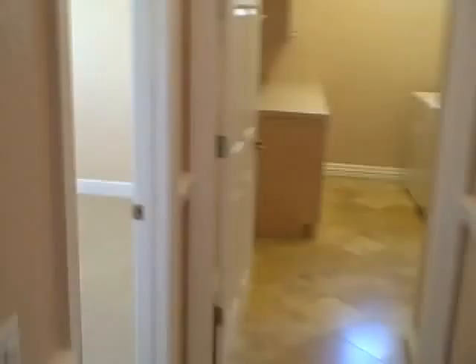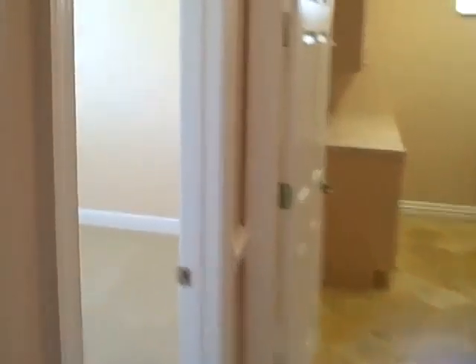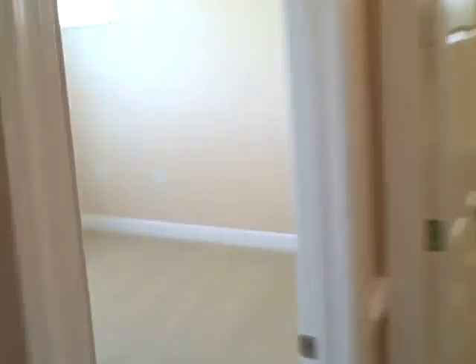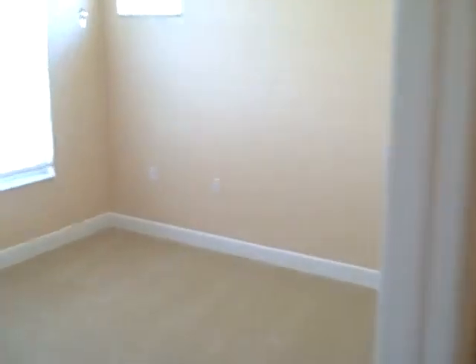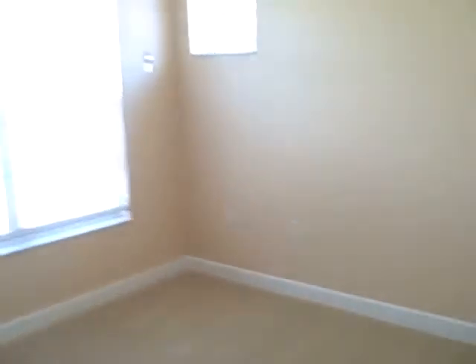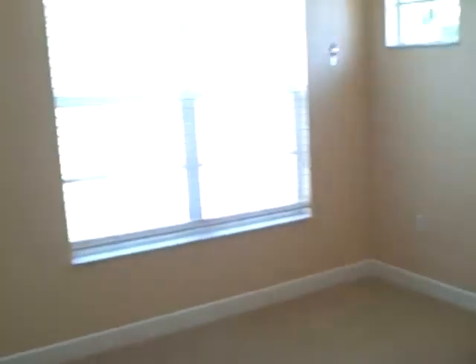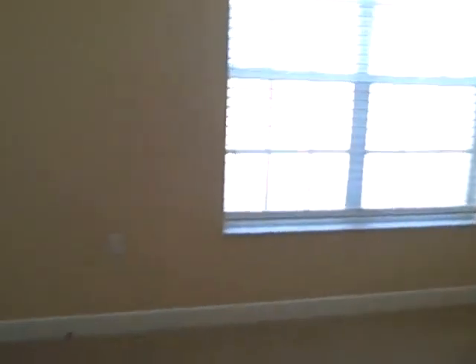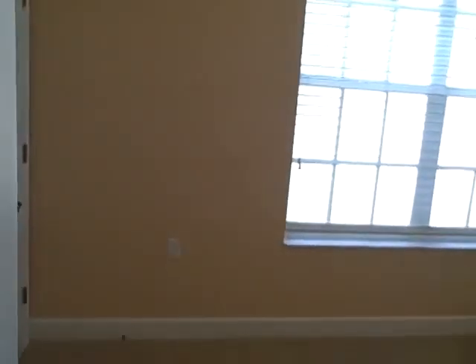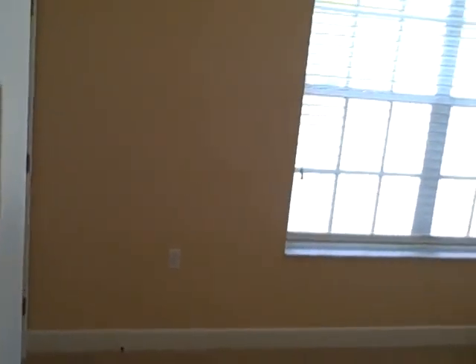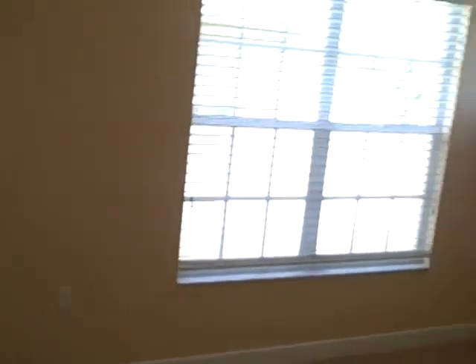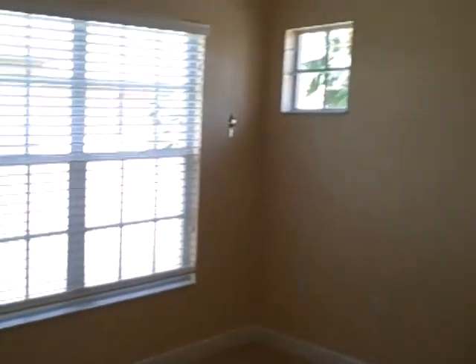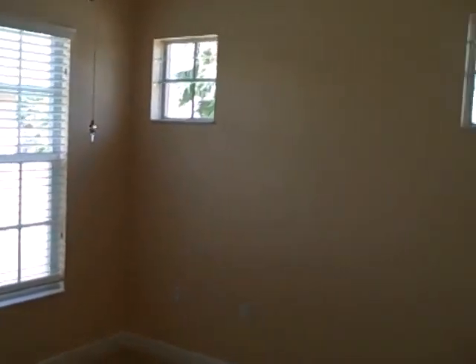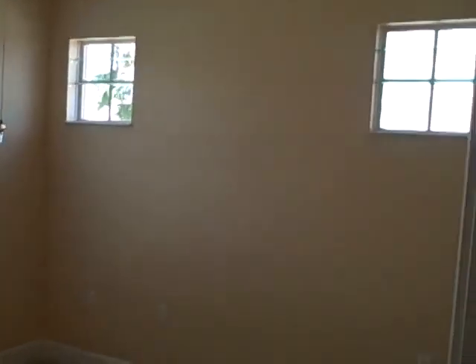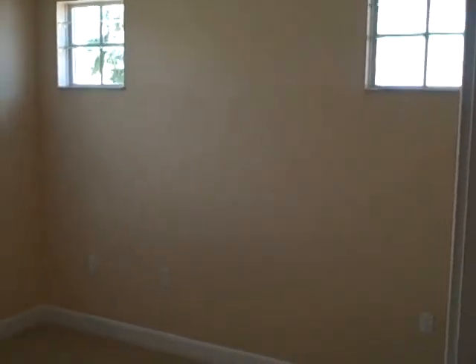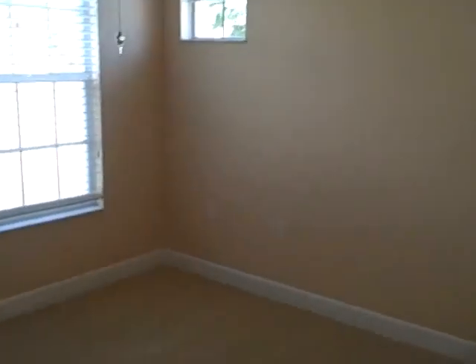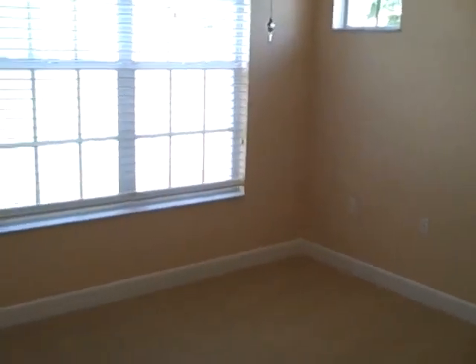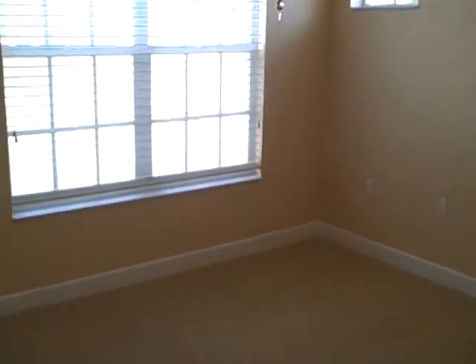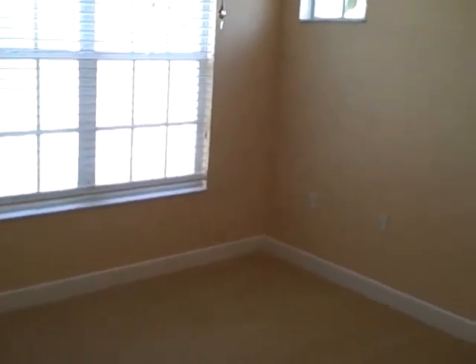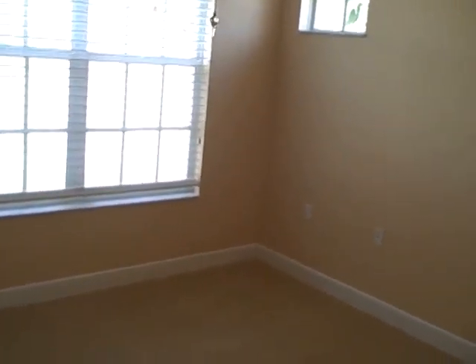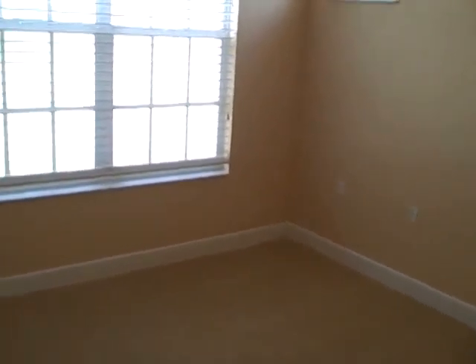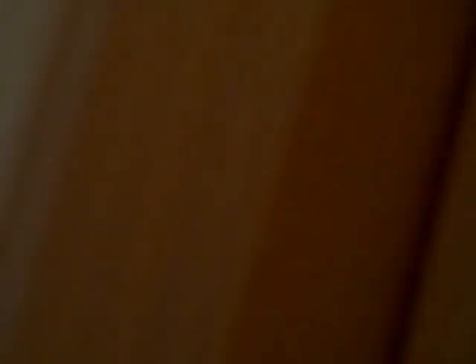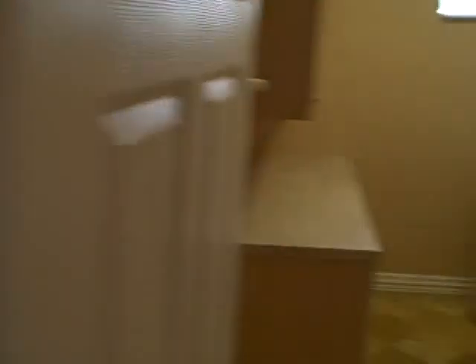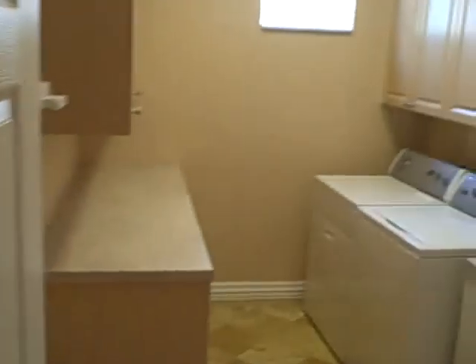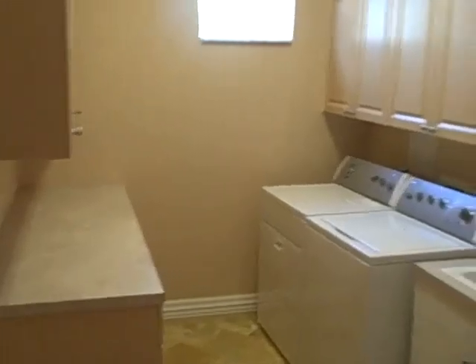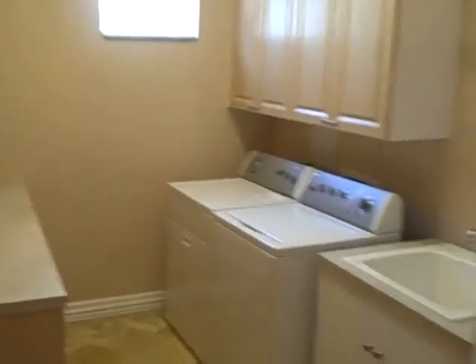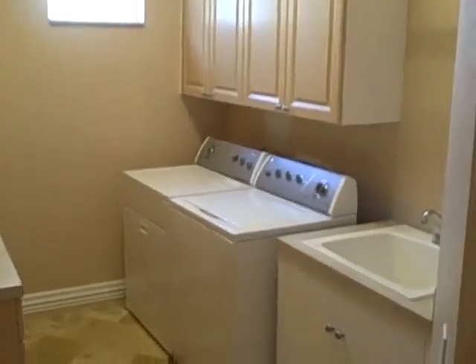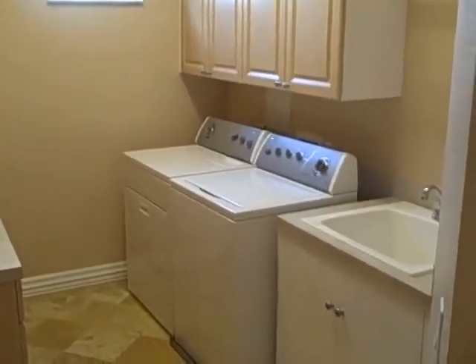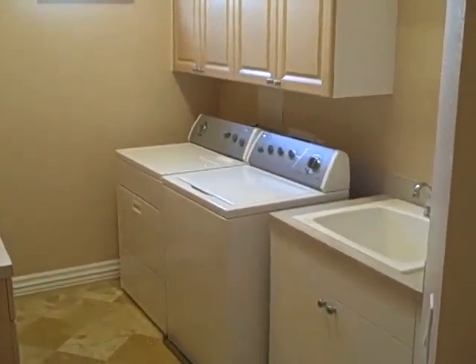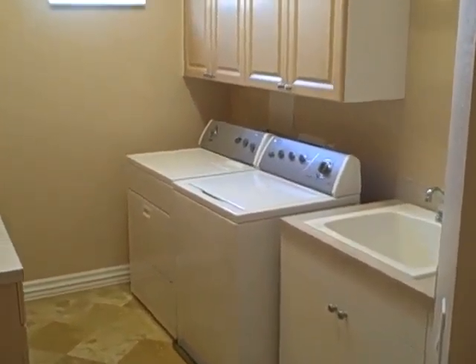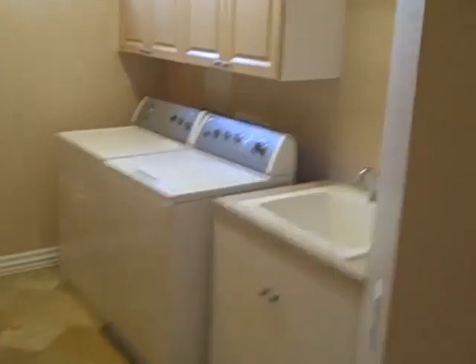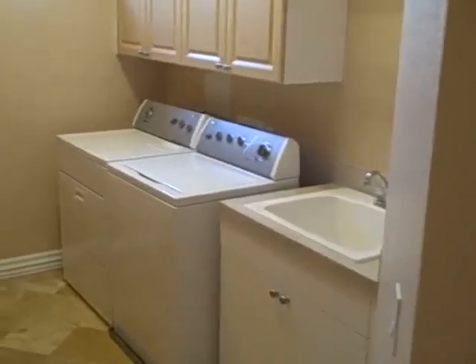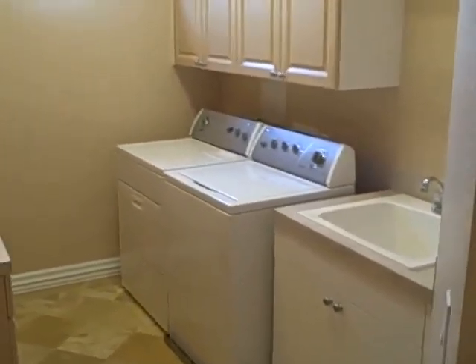Coming down the hallway, here is the second guest room. Very light in here — it could be used as a craft room or art room. It's right off the laundry room, which is great for crafts because you've got a laundry sink right there.